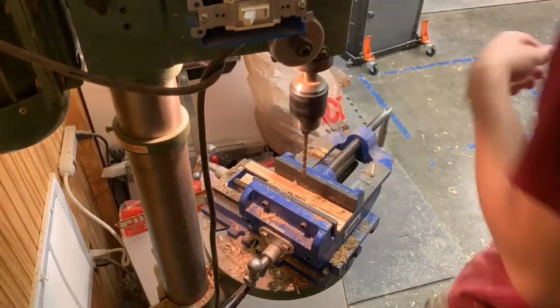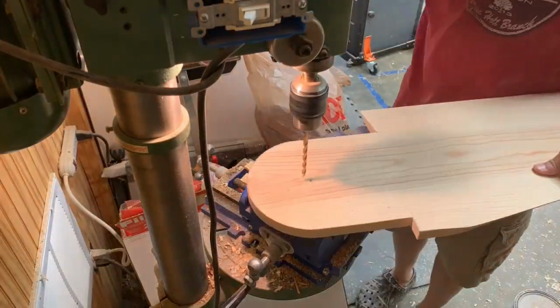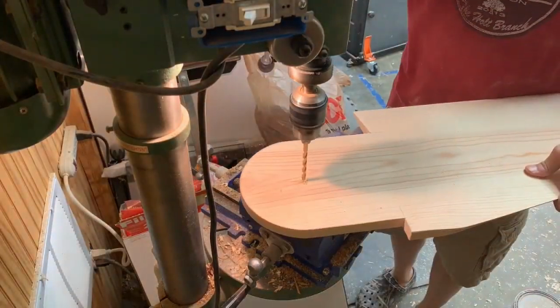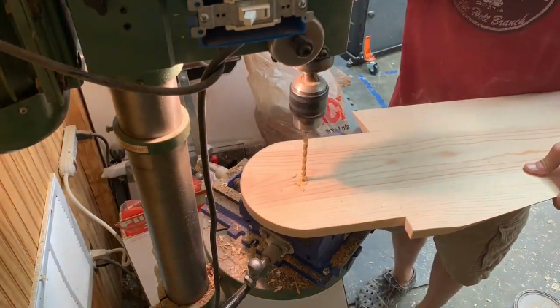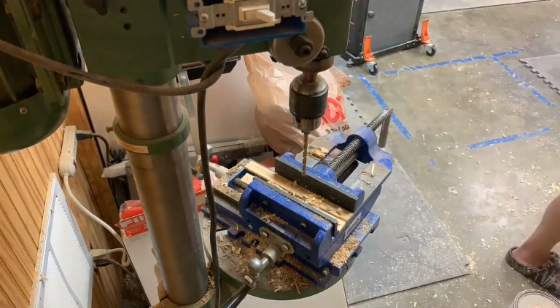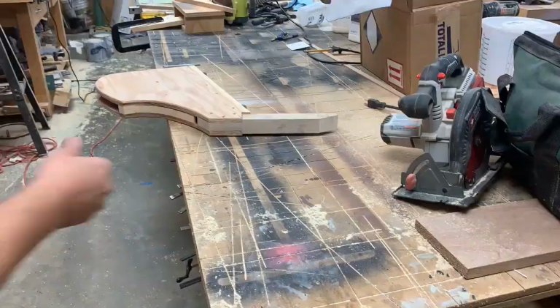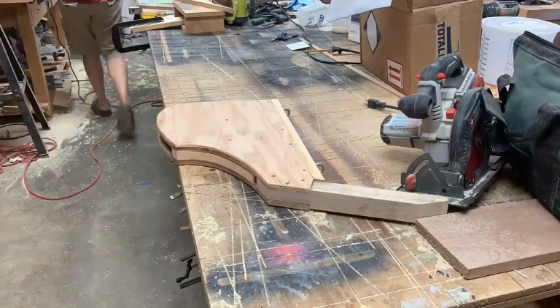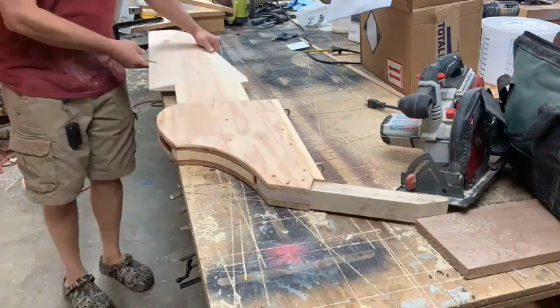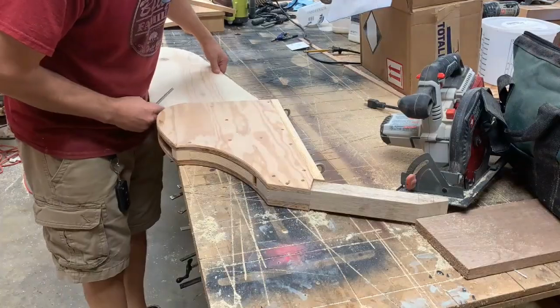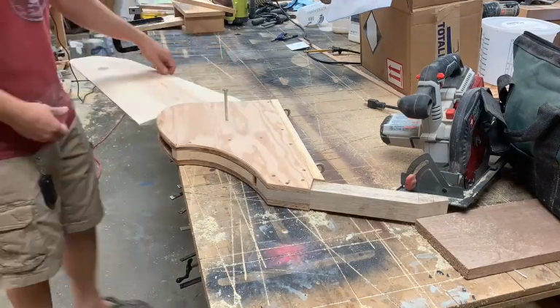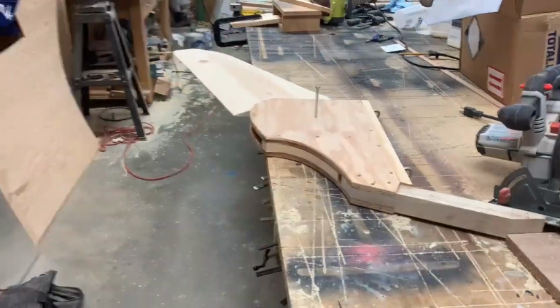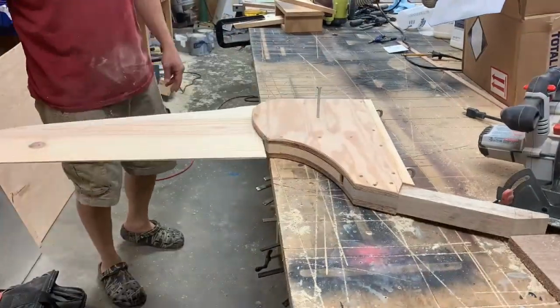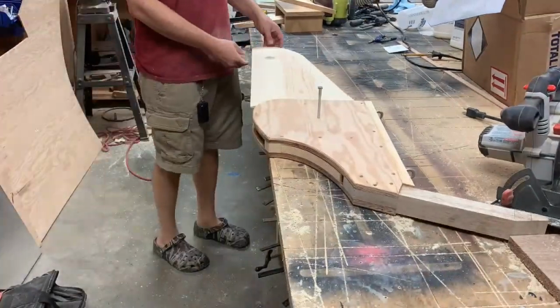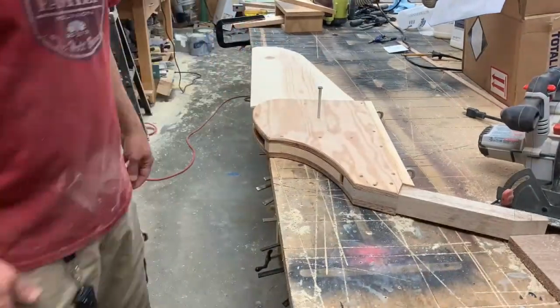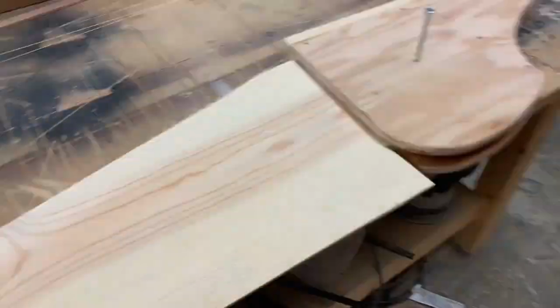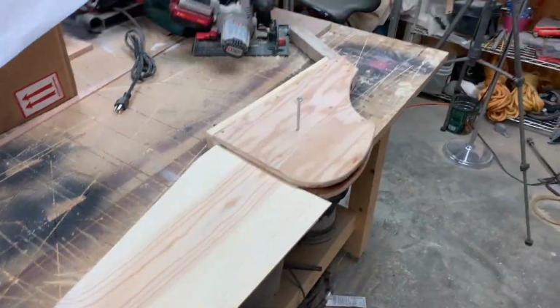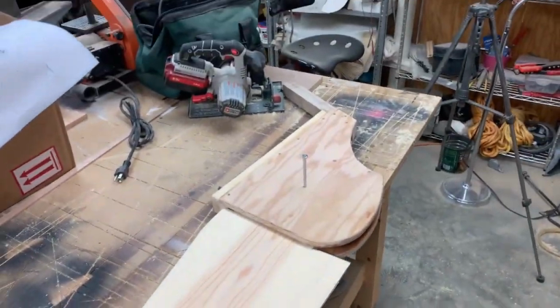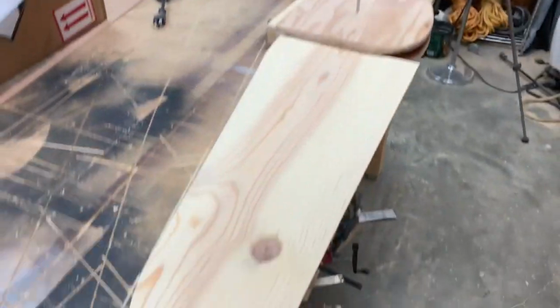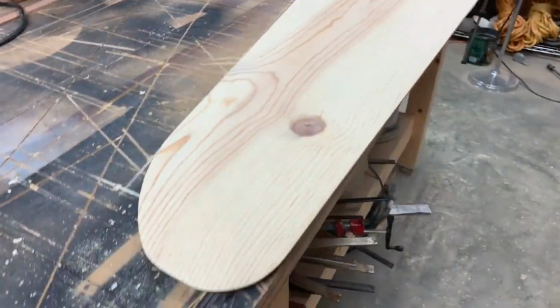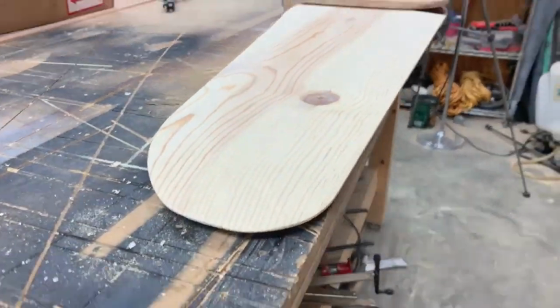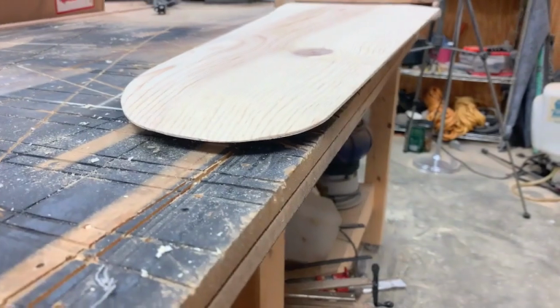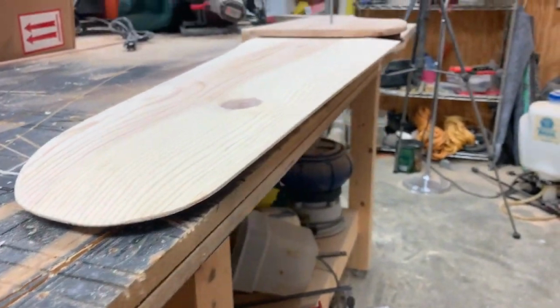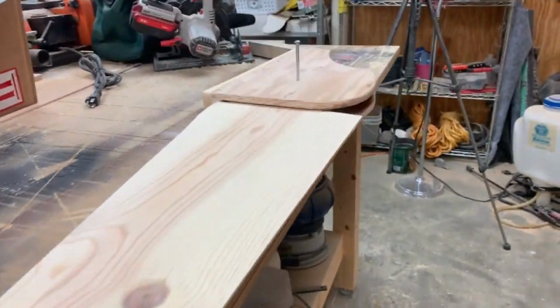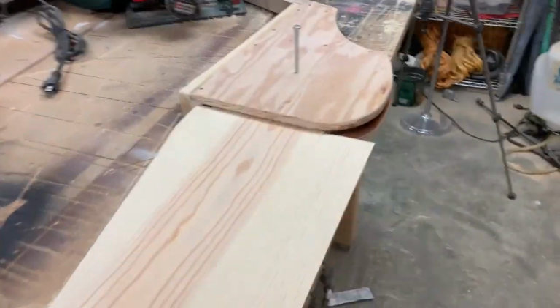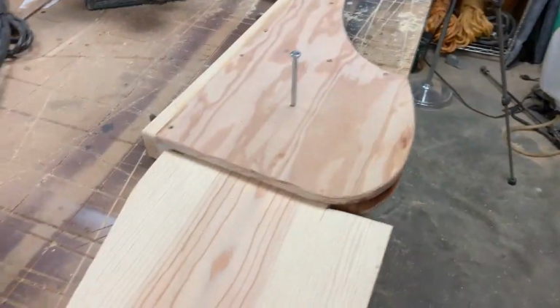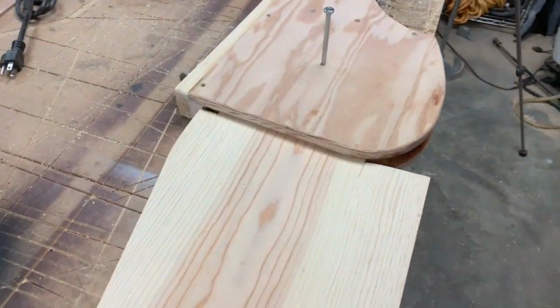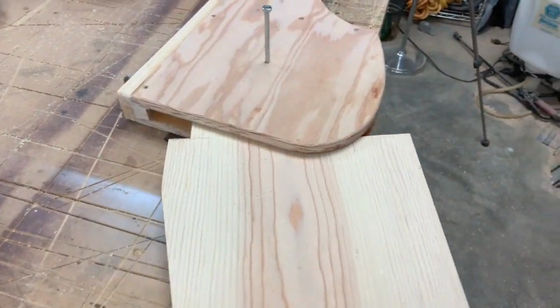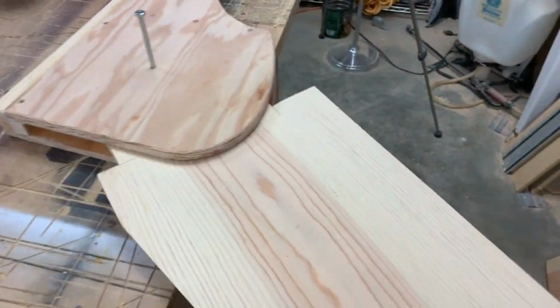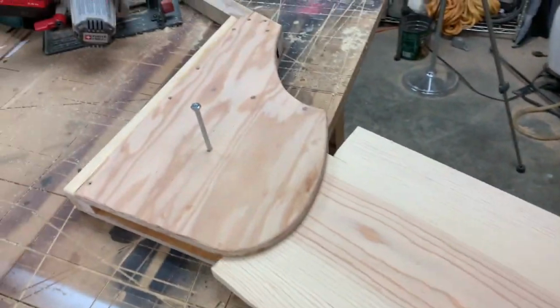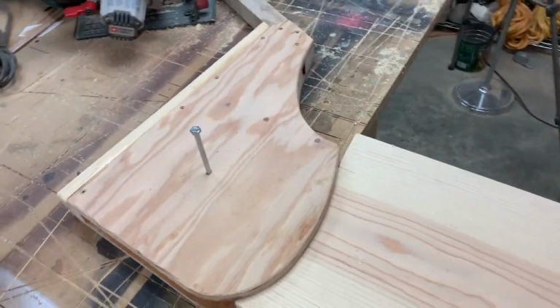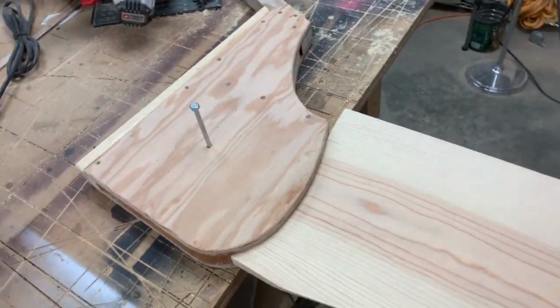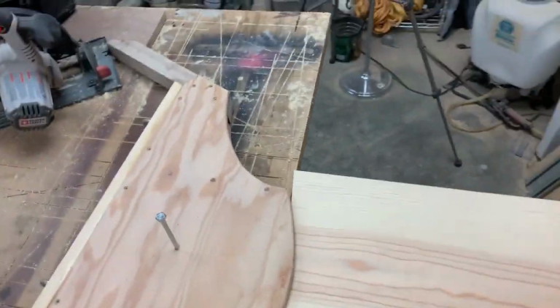I then got the hole for the pivot drilled and here's how the rudder and the rudder box fit together. This system allows the rudder to be pivoted up when you're in shallow water and also allows the rudder to be removed completely if it's on the trailer.